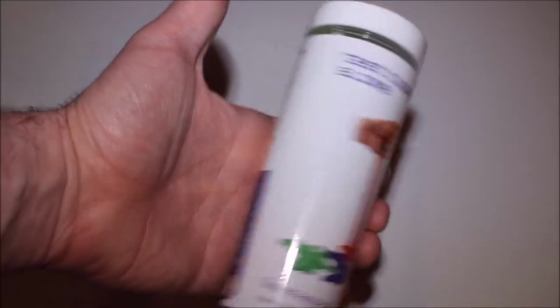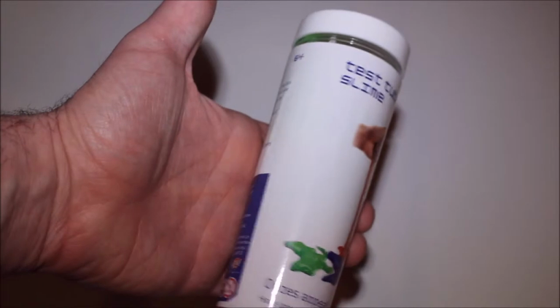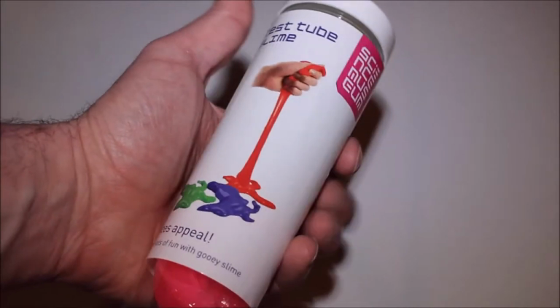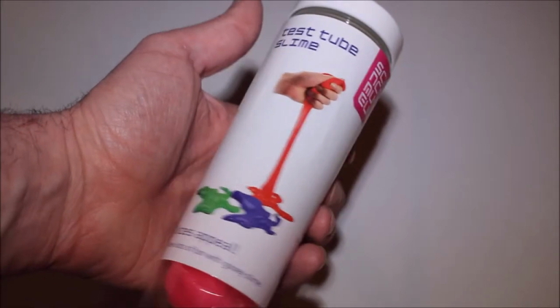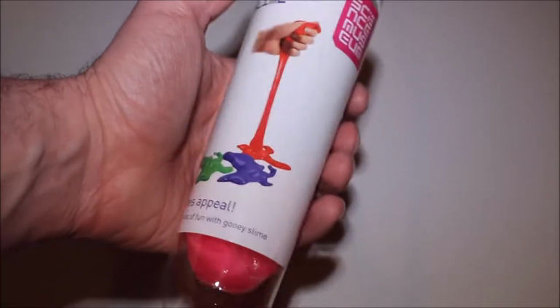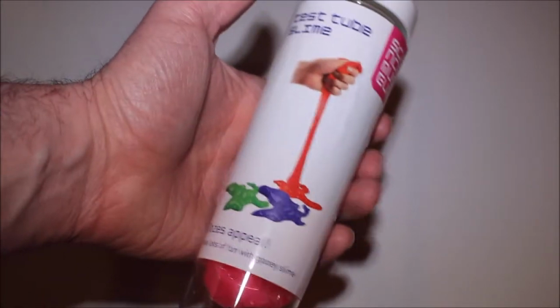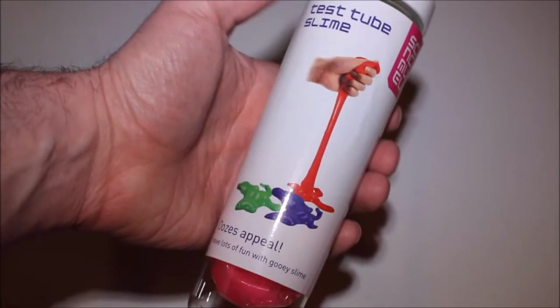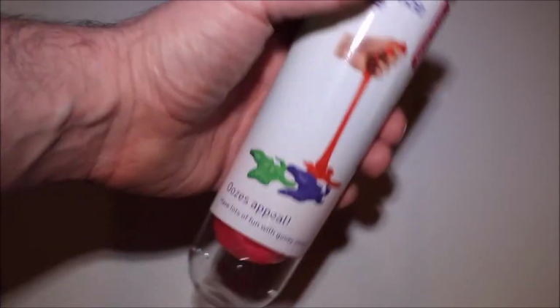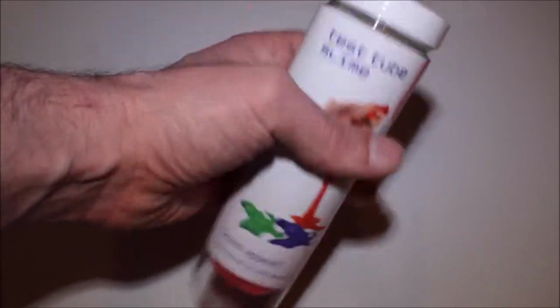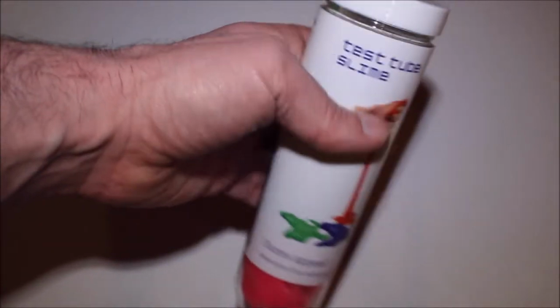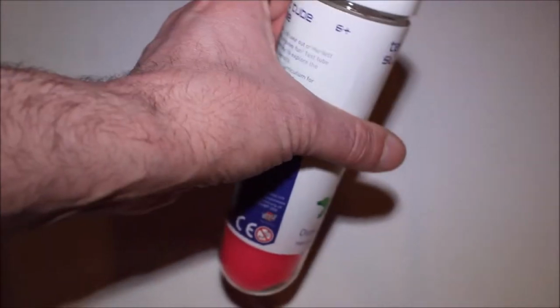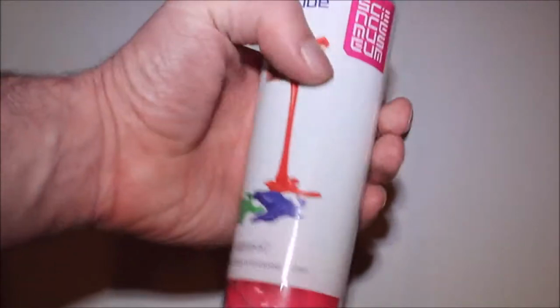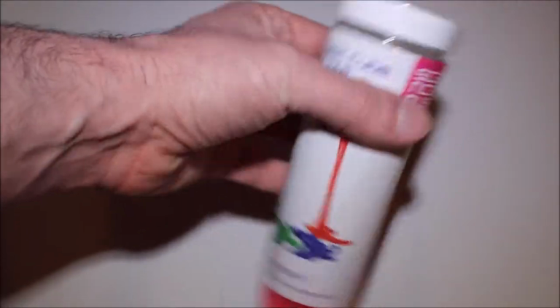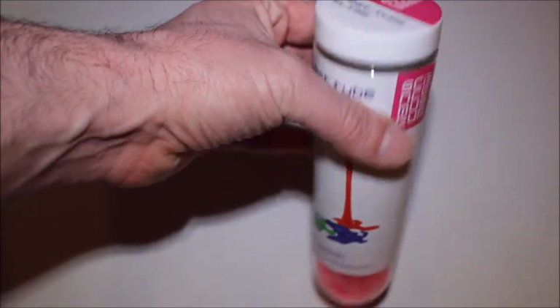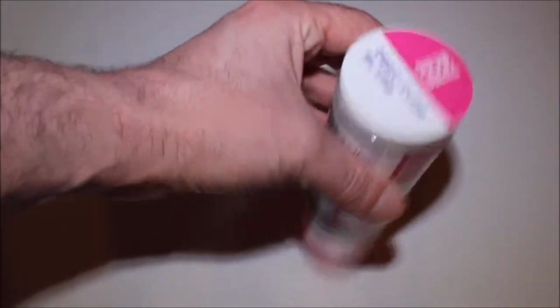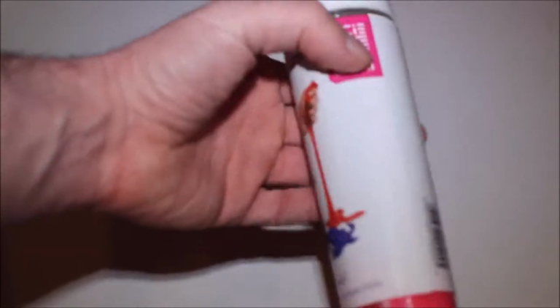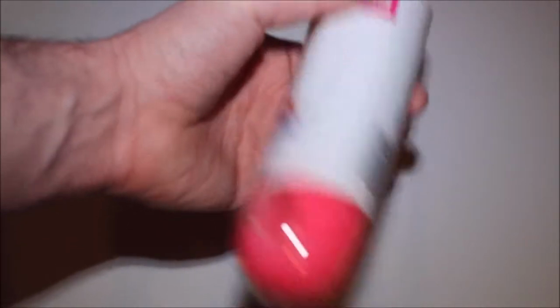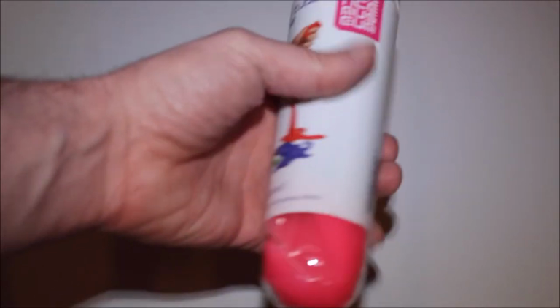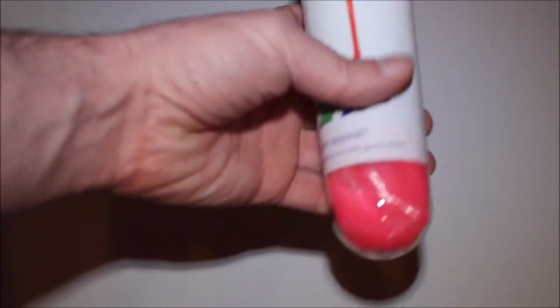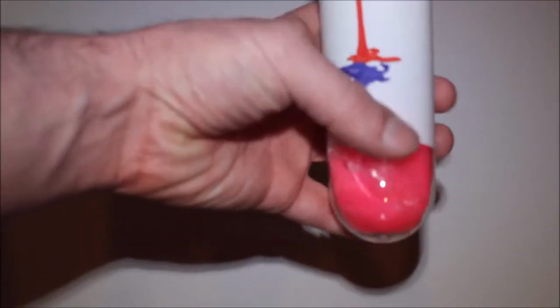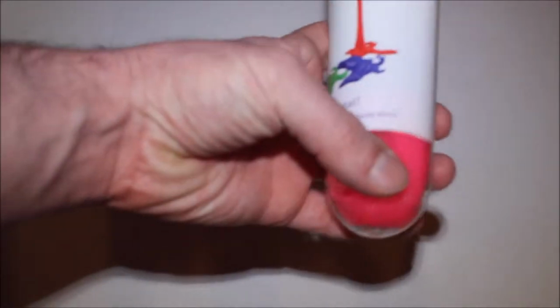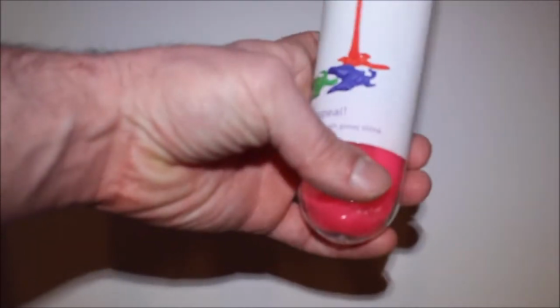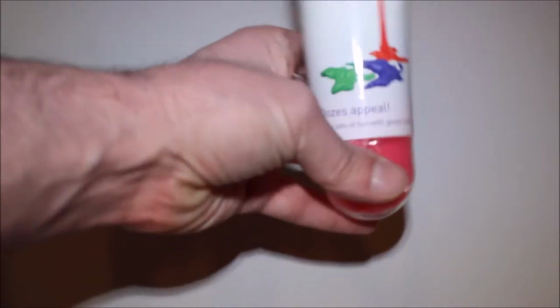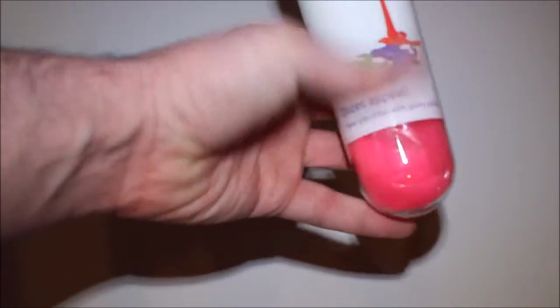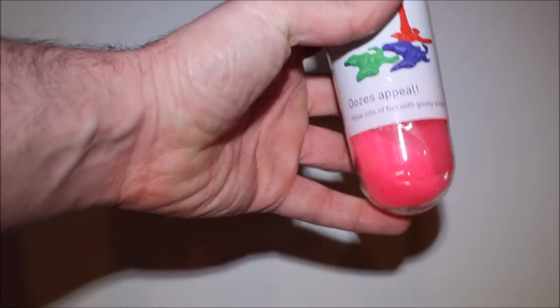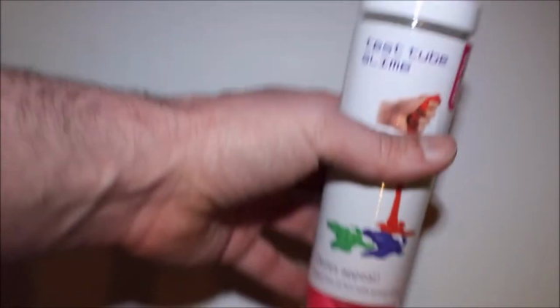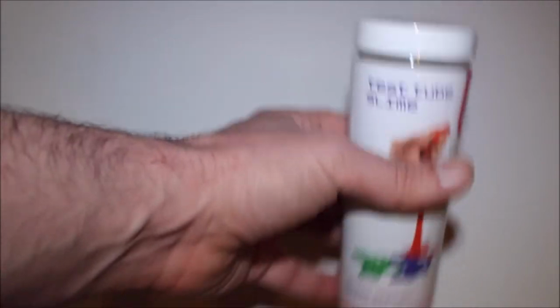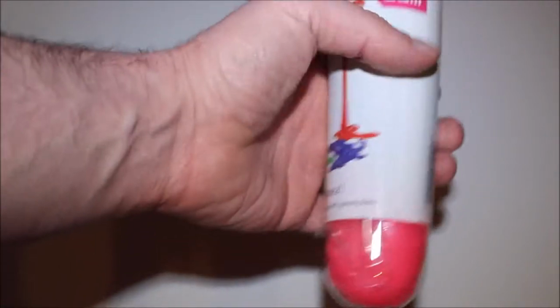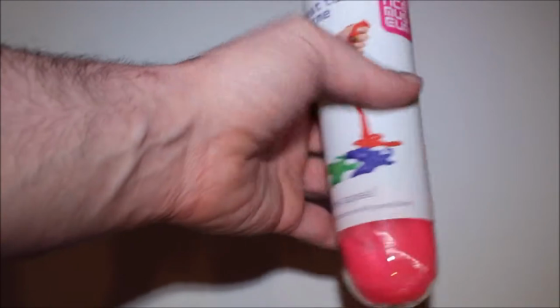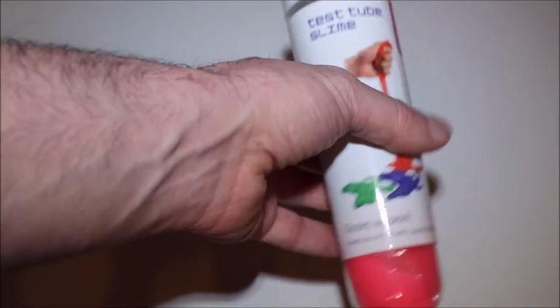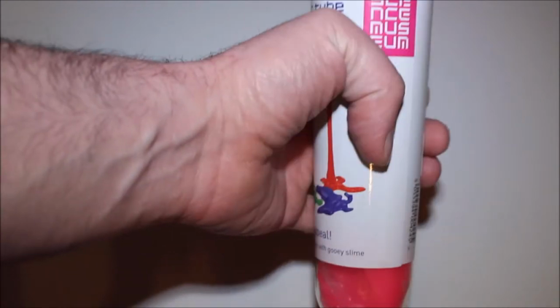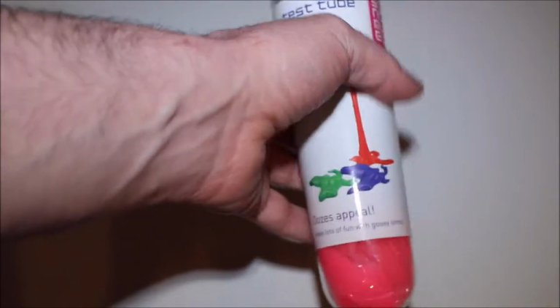It's test tube slime. As you can see there's three colours, and it's designed to look like it's in a test tube — which it does to a certain degree, but the way everything congeals at the bottom there, yeah, it just ends up sort of looking like a miscoloured dildo.